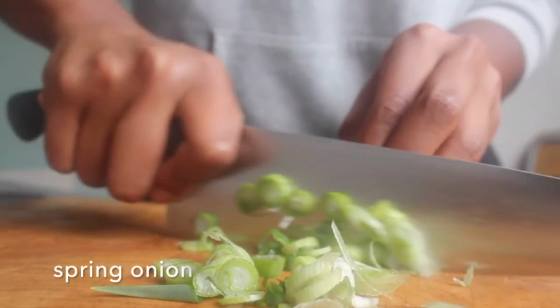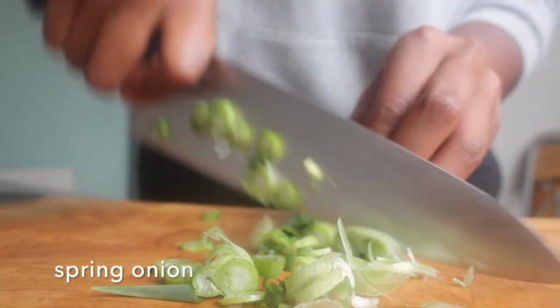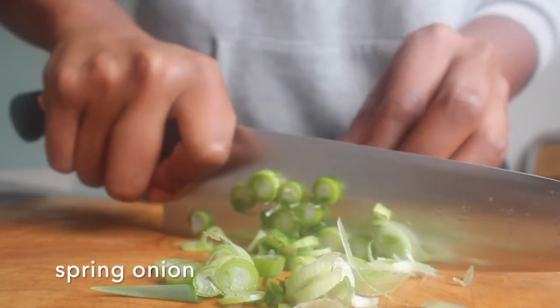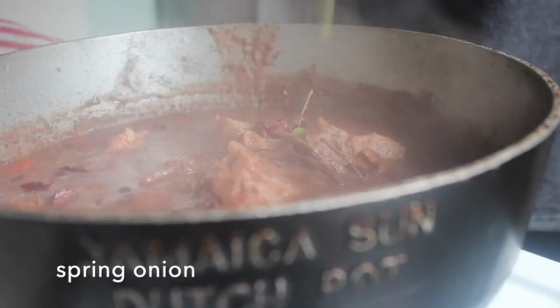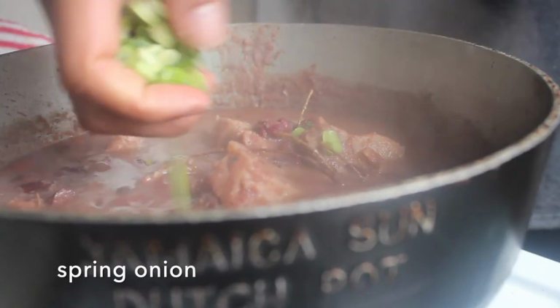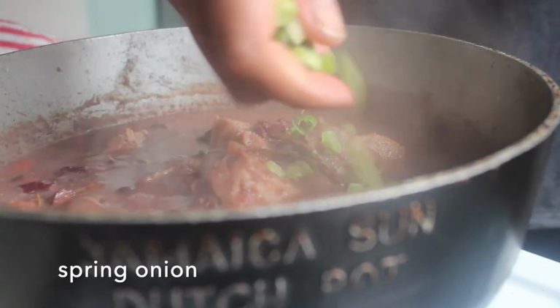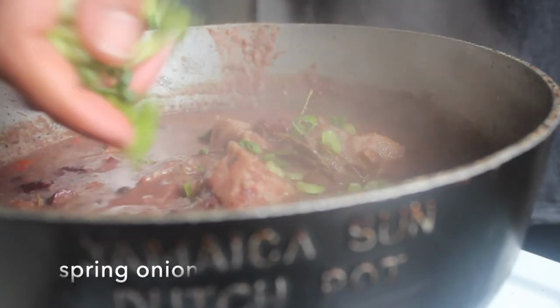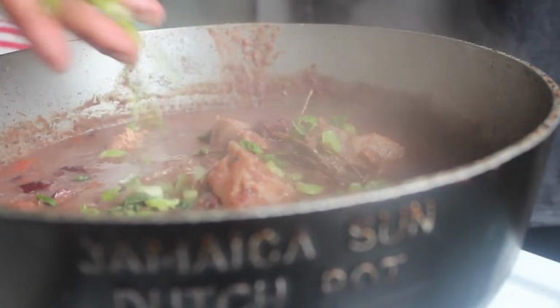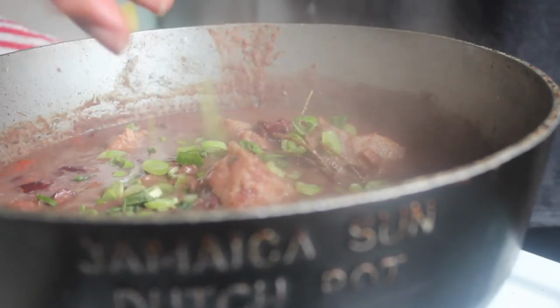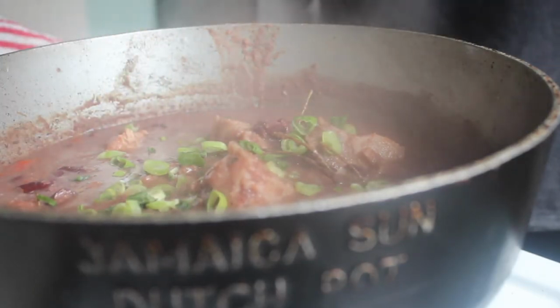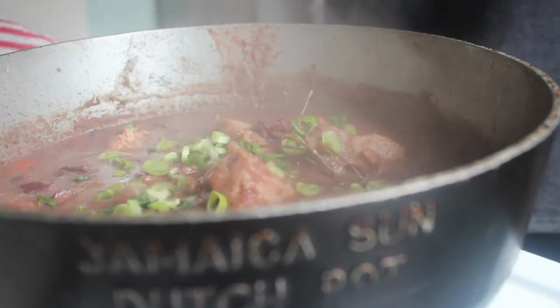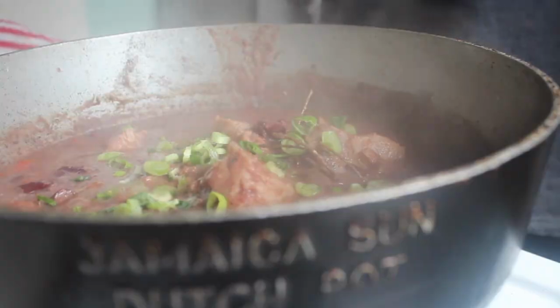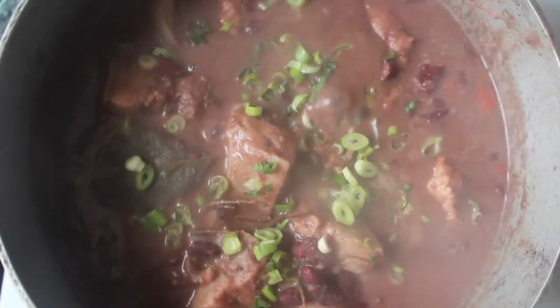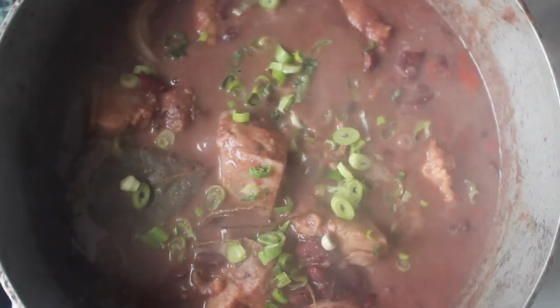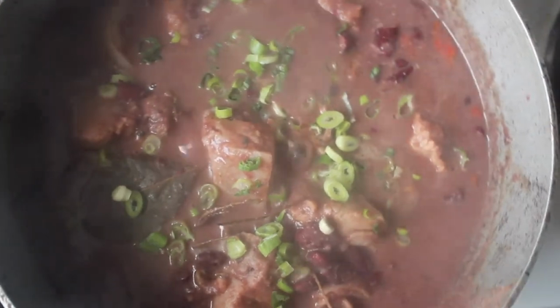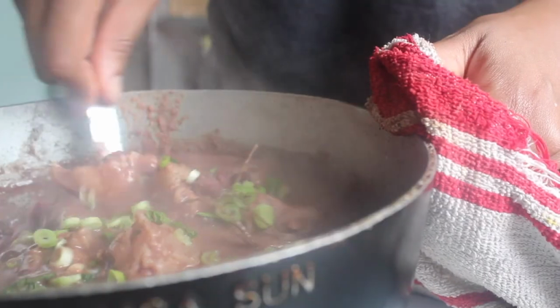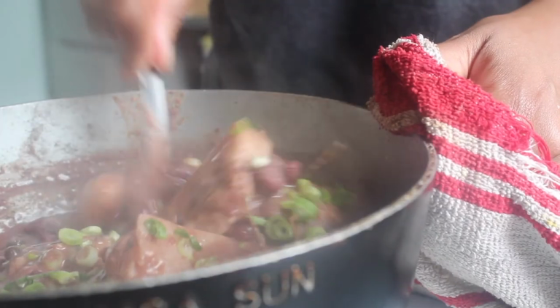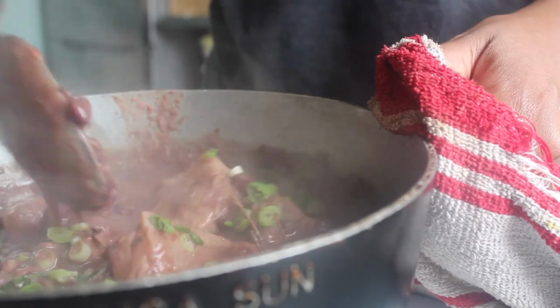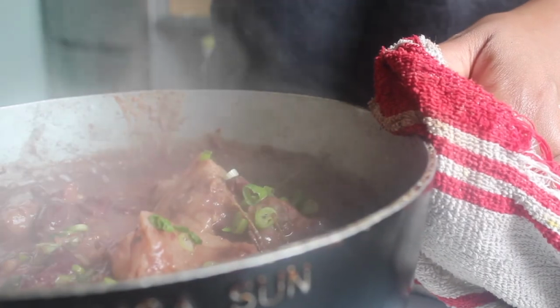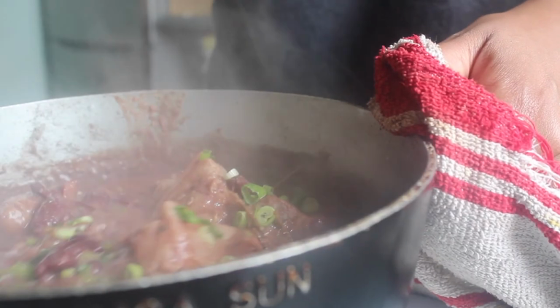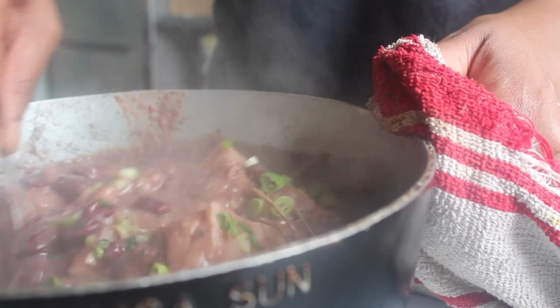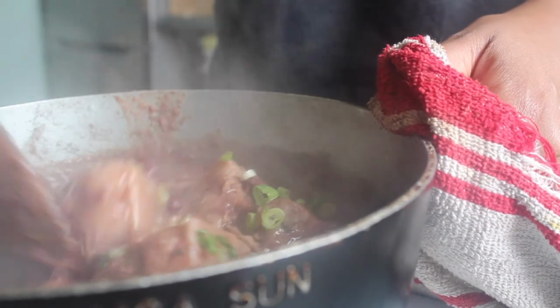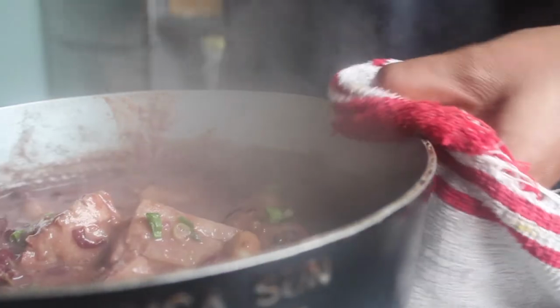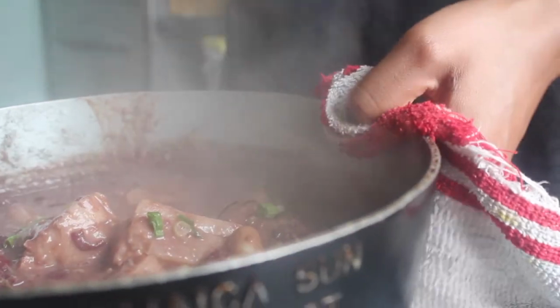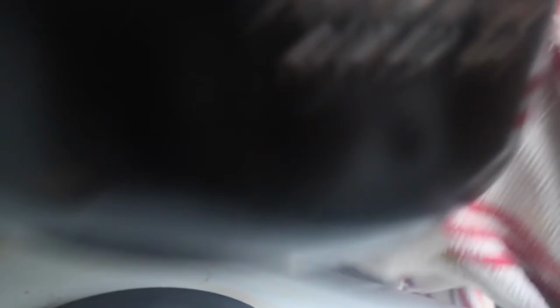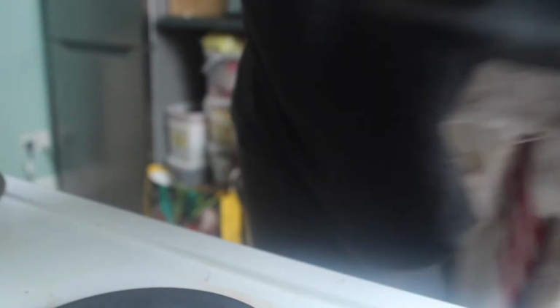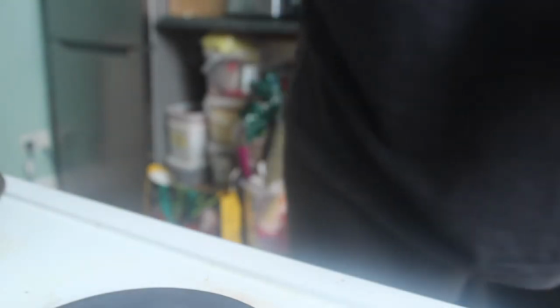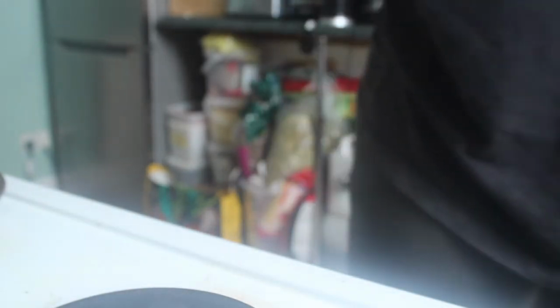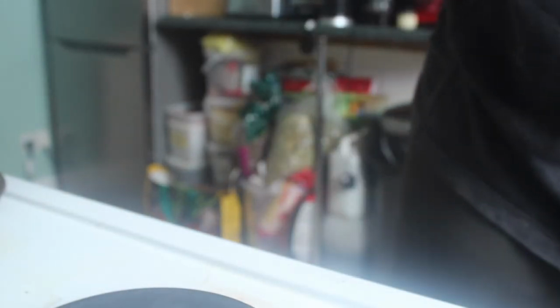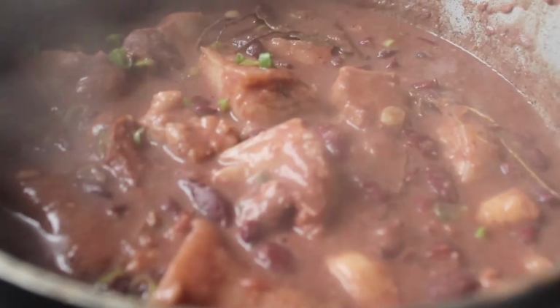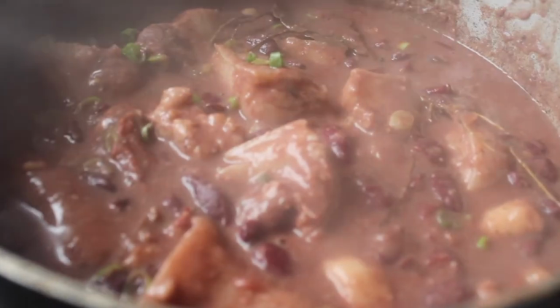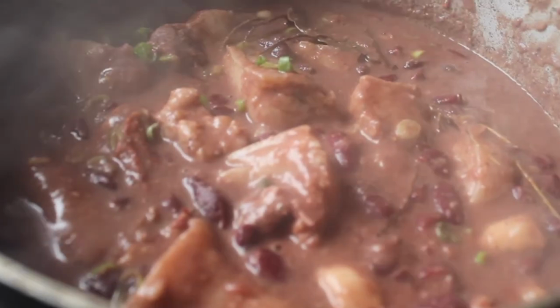And this is it — this is ready to serve. Lastly, I'm just going to chop up the spring onion and sprinkle that in, give it a quick mix through, and then we can plate this up. I like to add them at the end because you keep the flavor of them and they taste really nice and fresh.